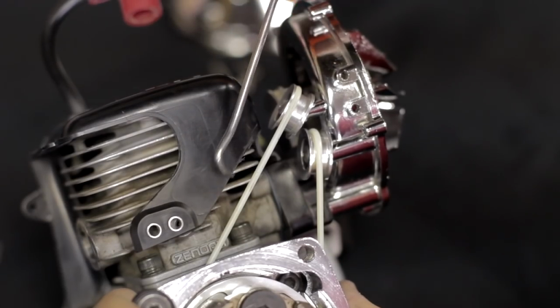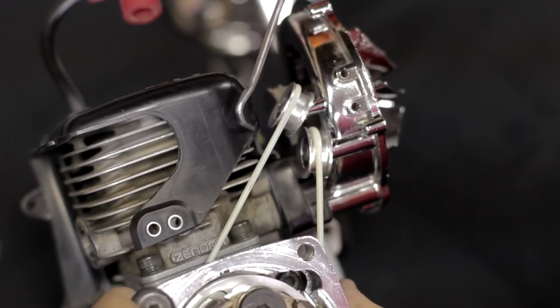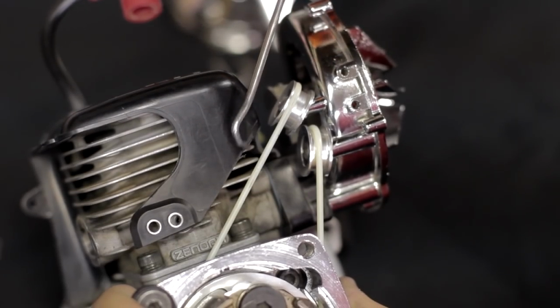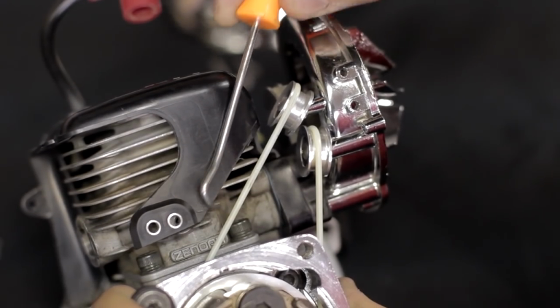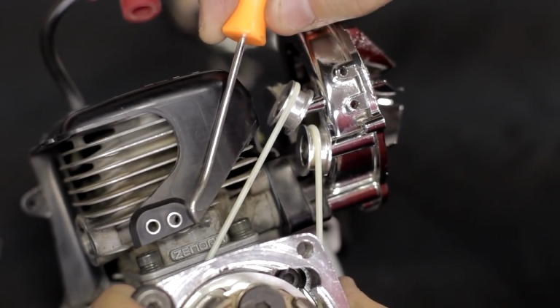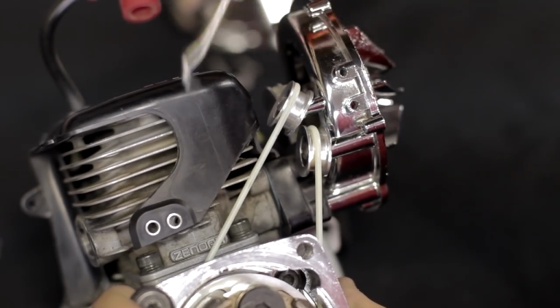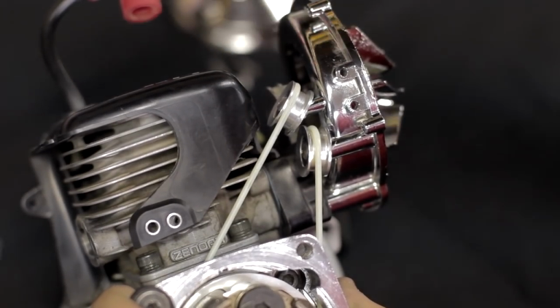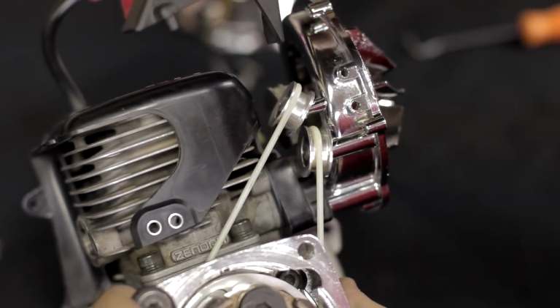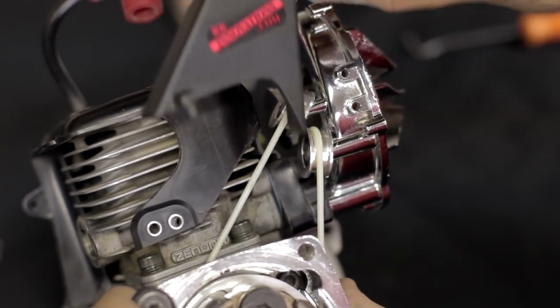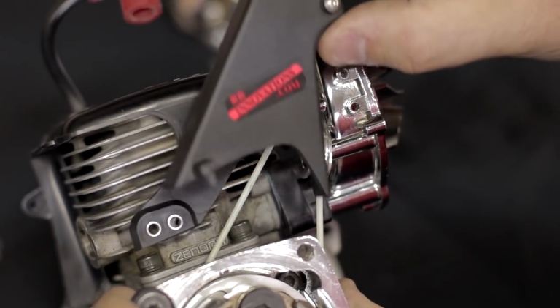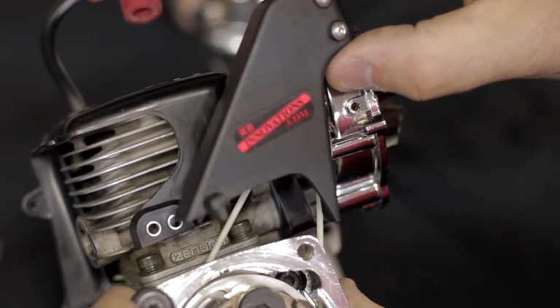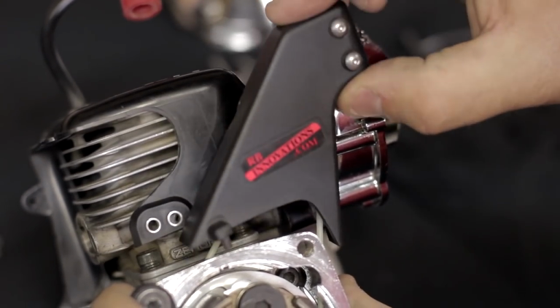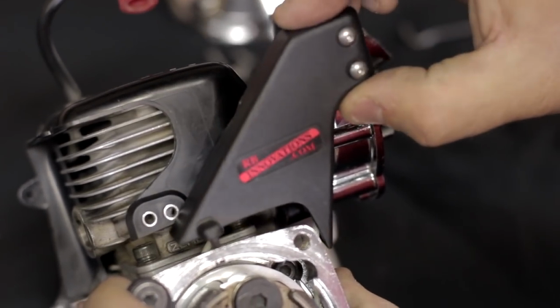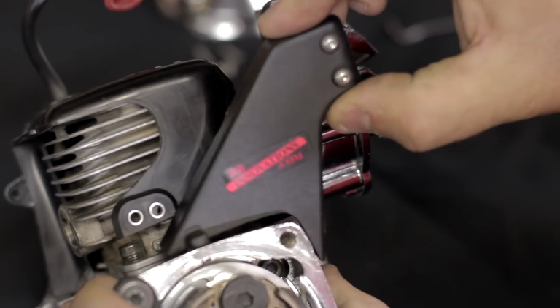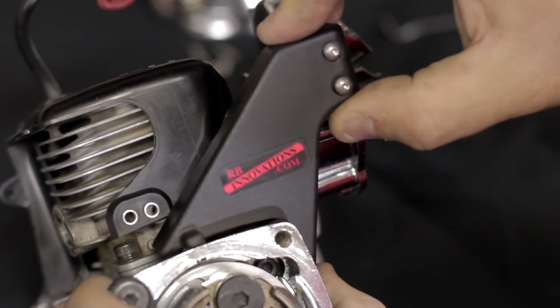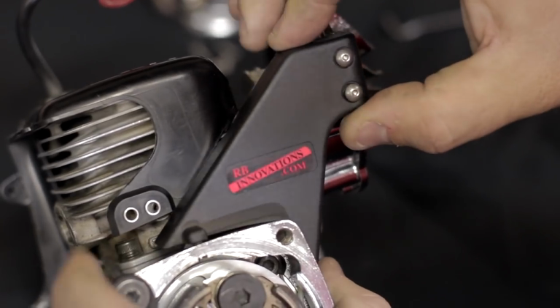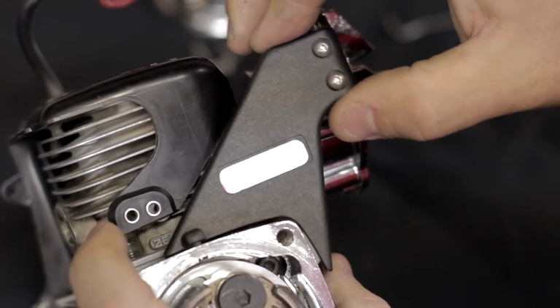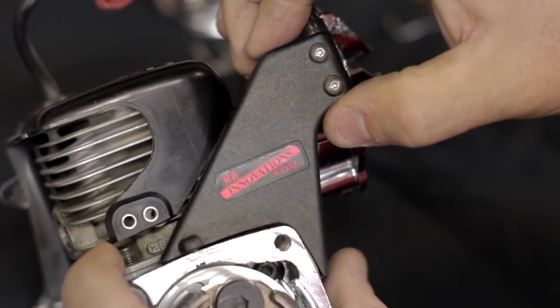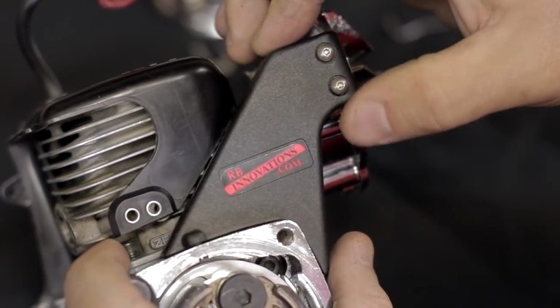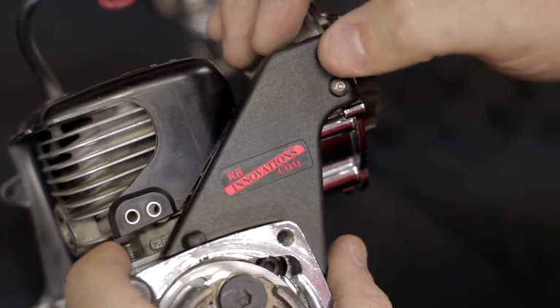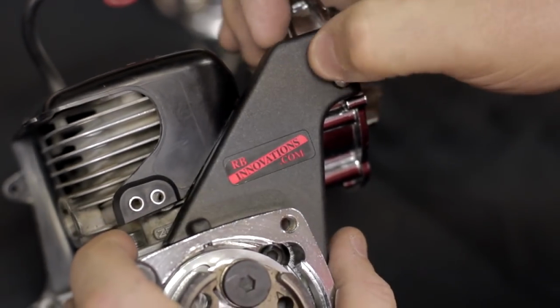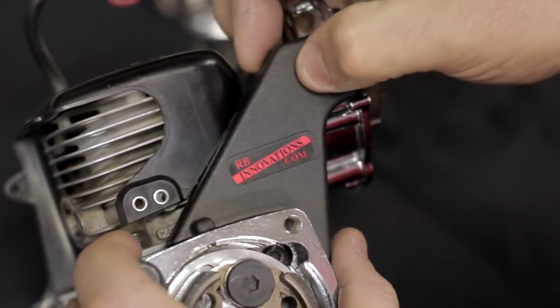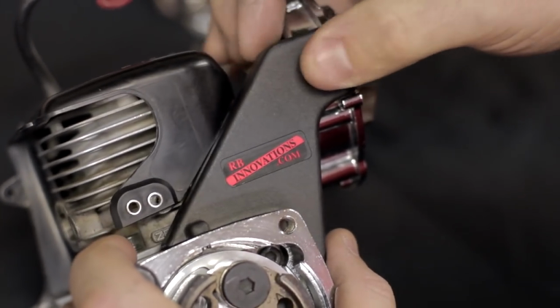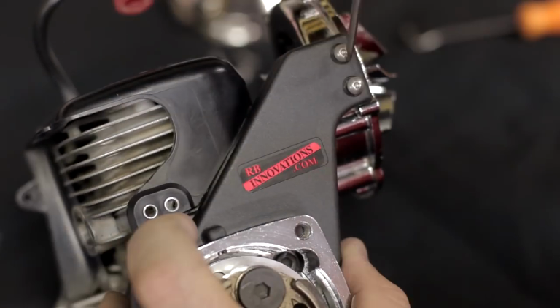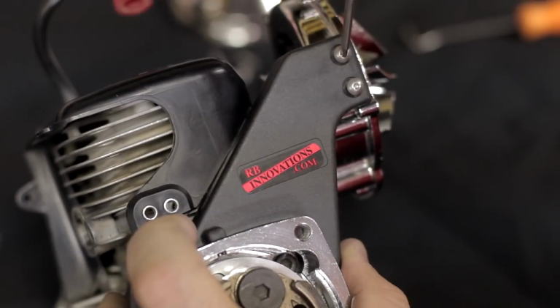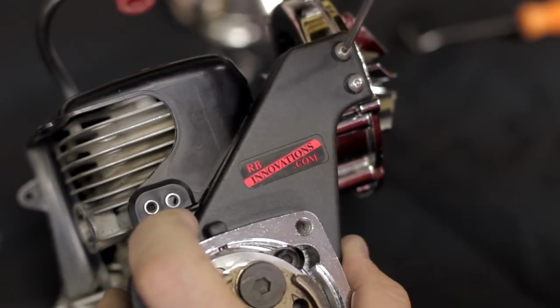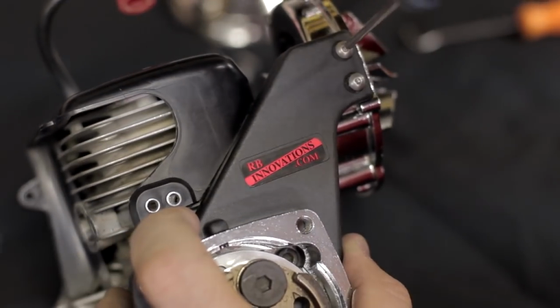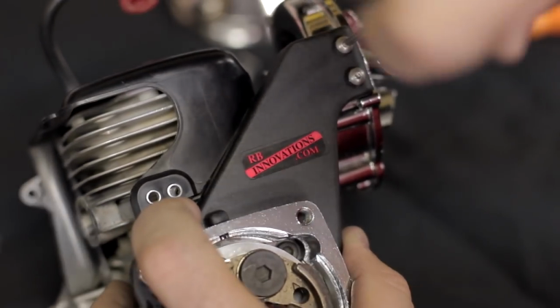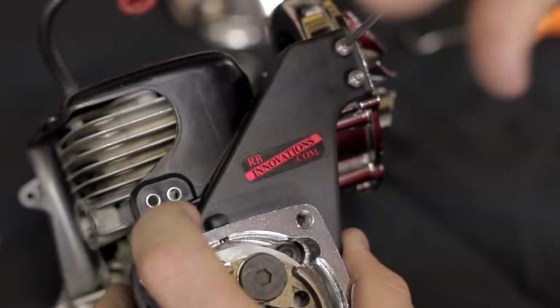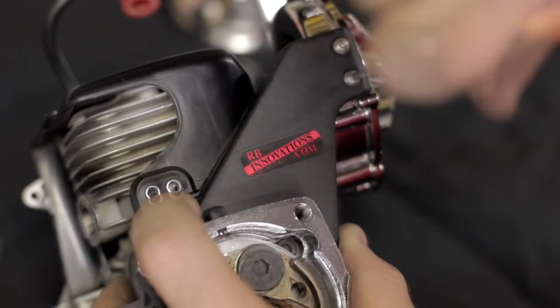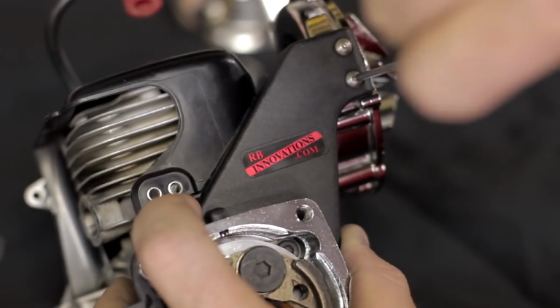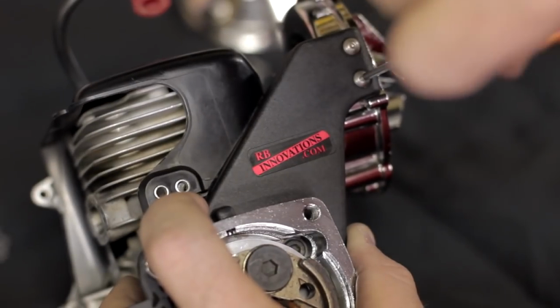The next thing we've got to do is modify the engine top cover to accept the guard. After that's modified, you want to lock the guard down using the two screws and again Loctite.